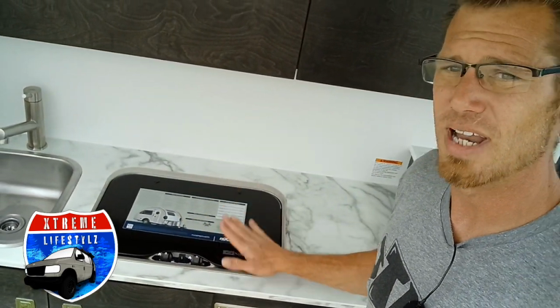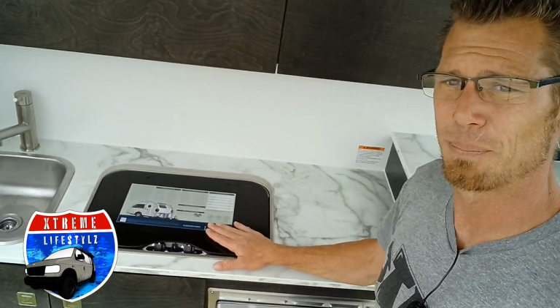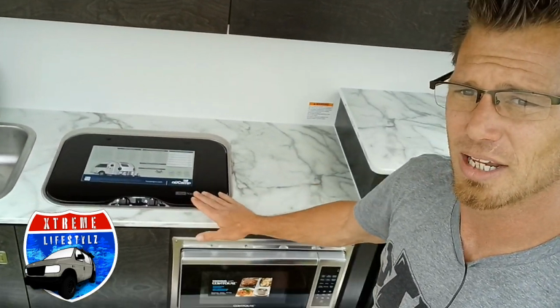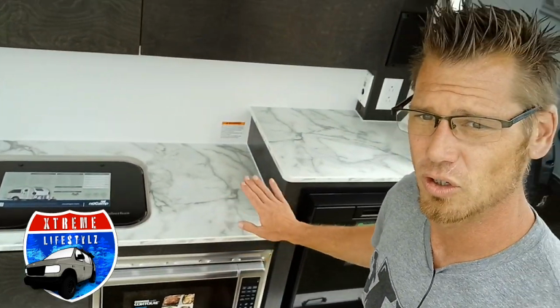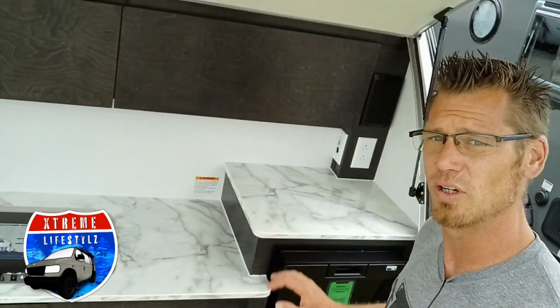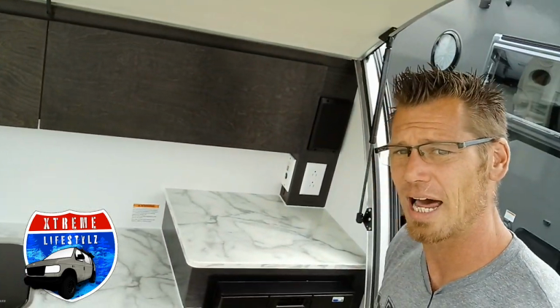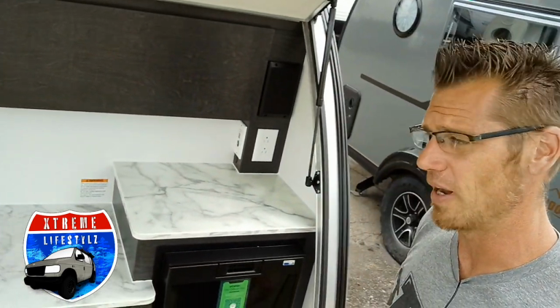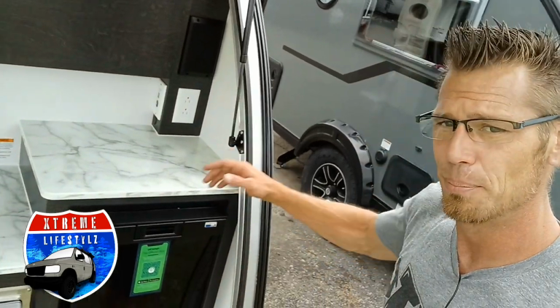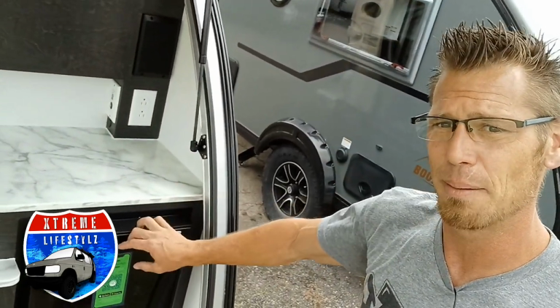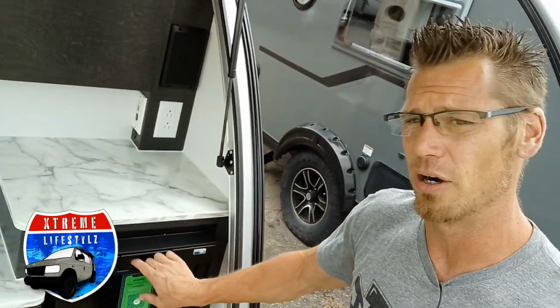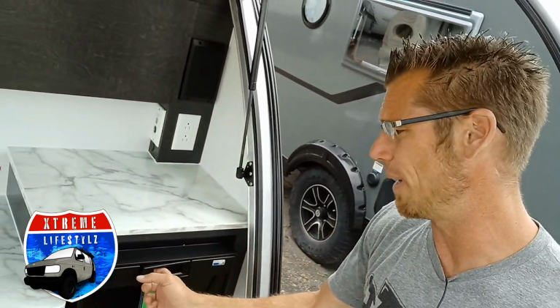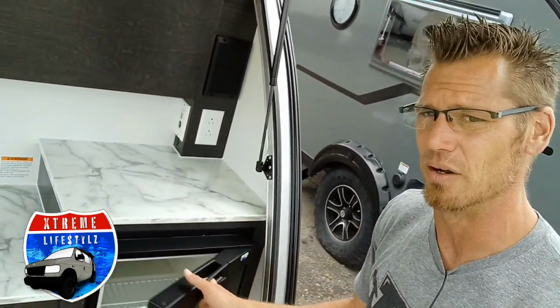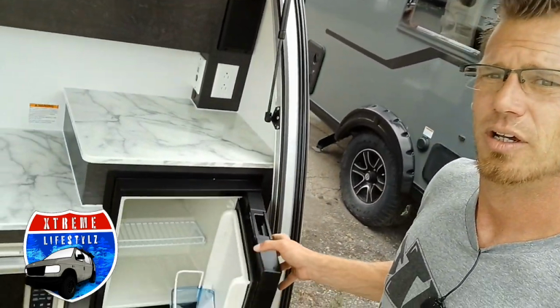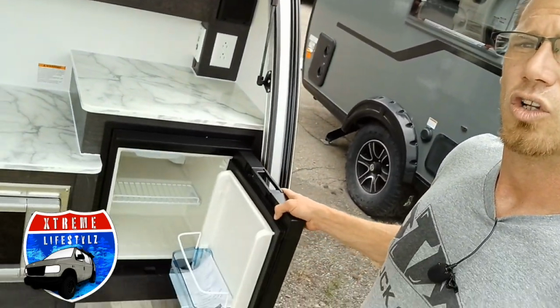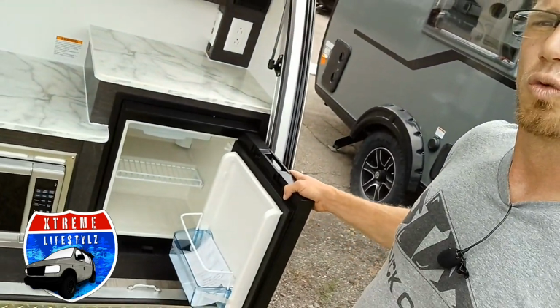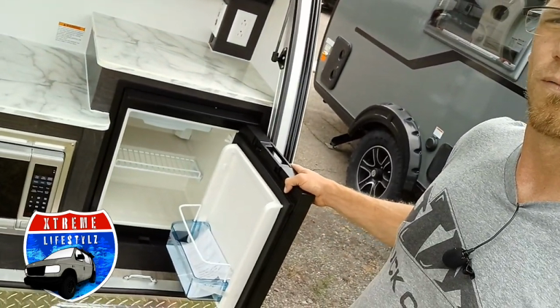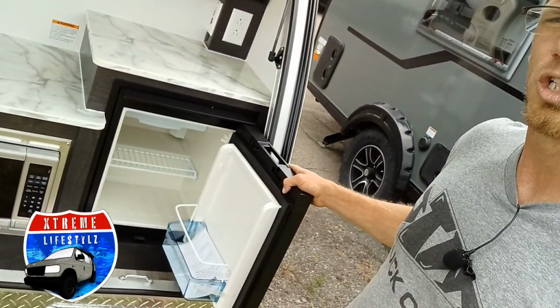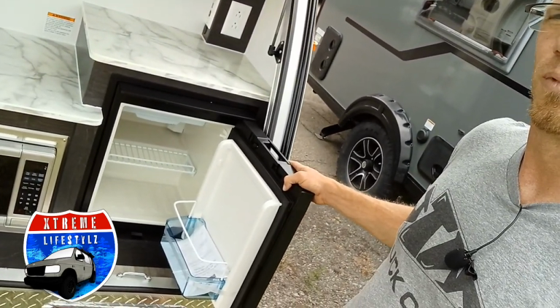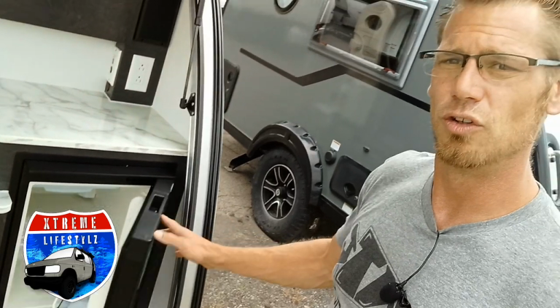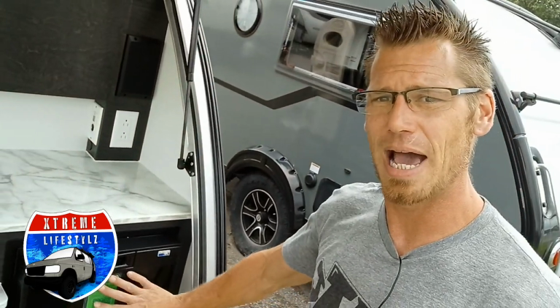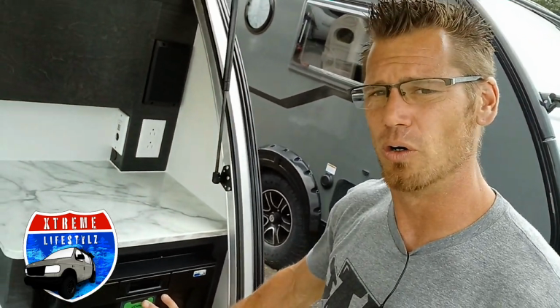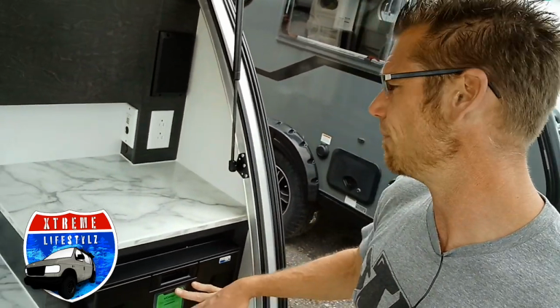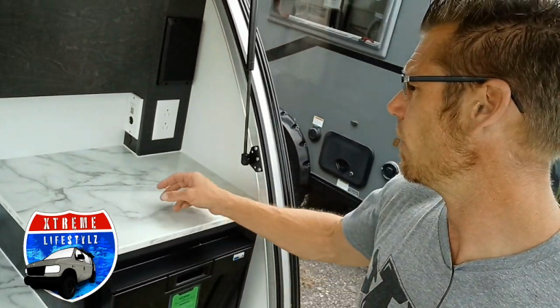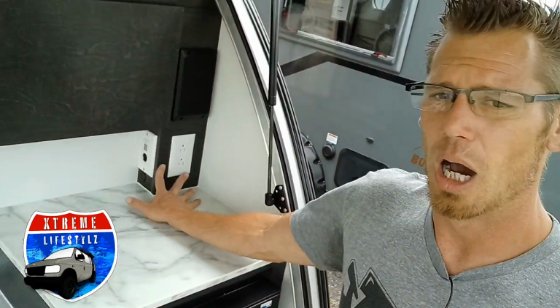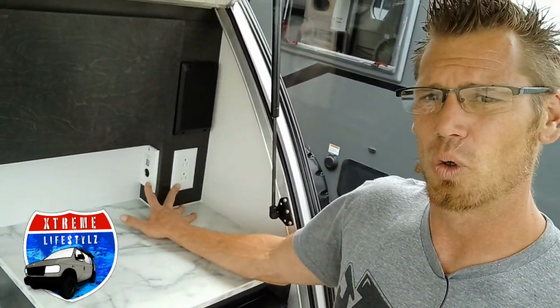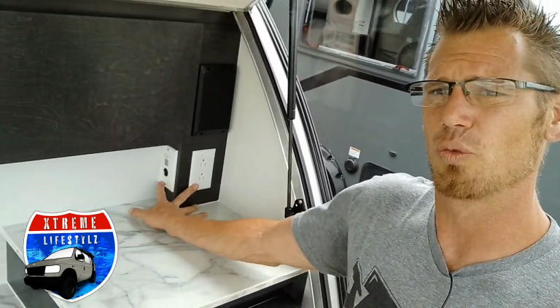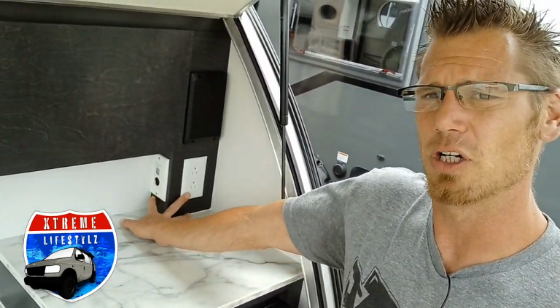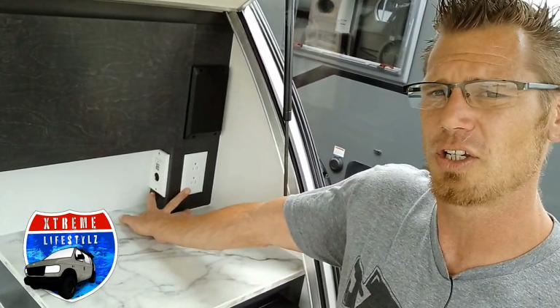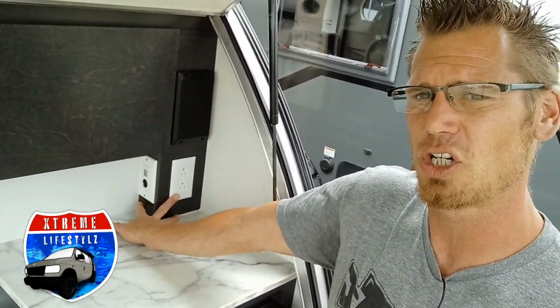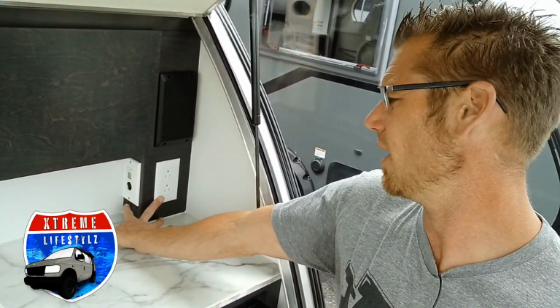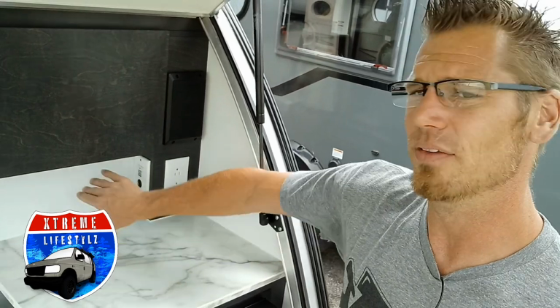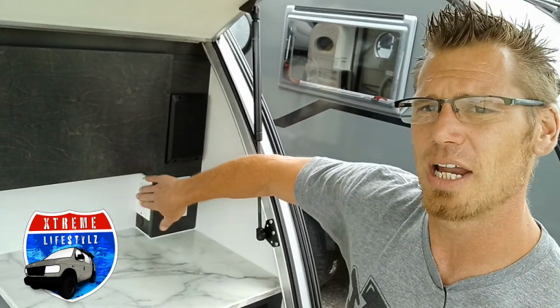It's not tempered glass though, so don't use it with hot stuff on it — put a hot plate or hot pad down. The 12-volt fridge runs off battery only. Up at the corners we have our charging station.